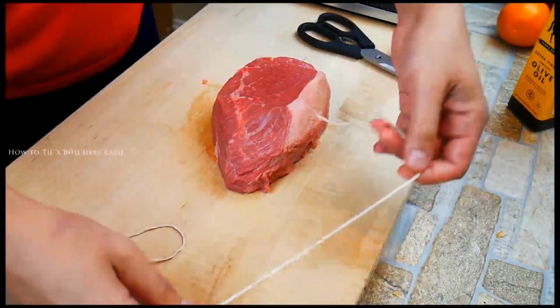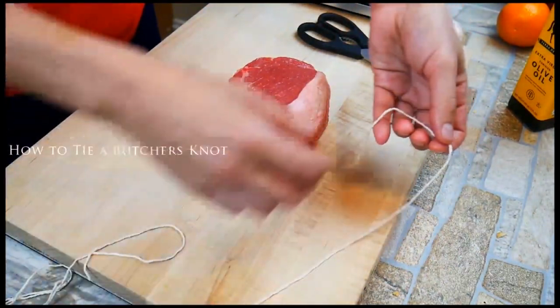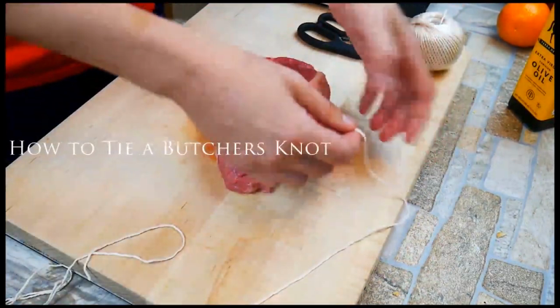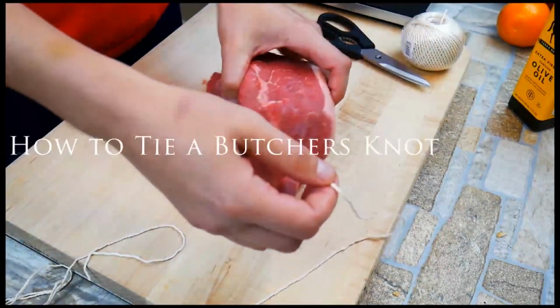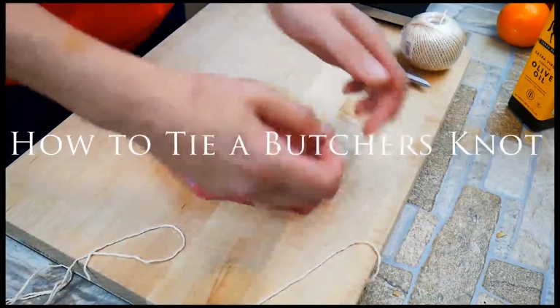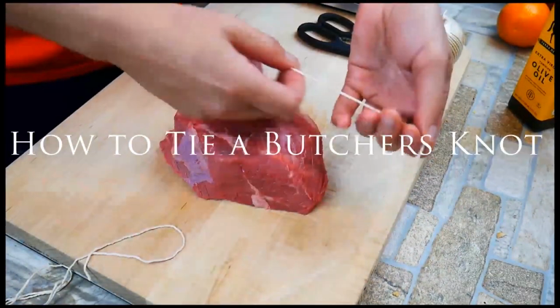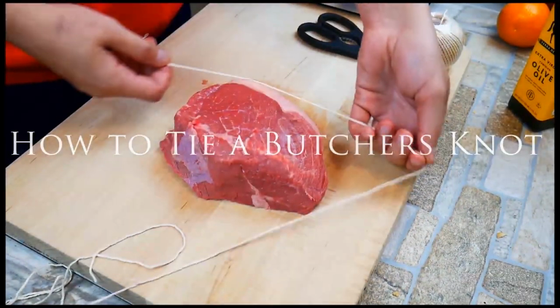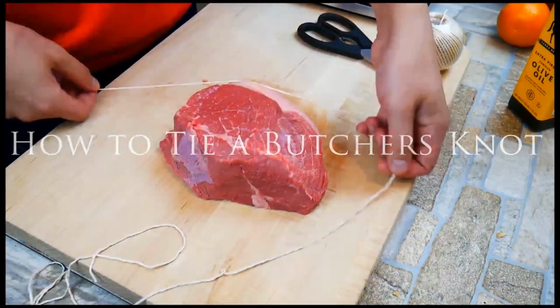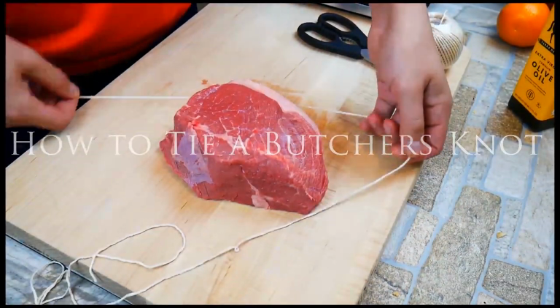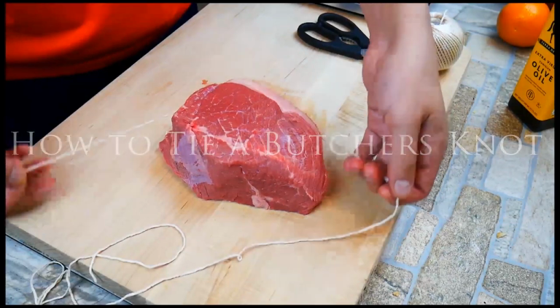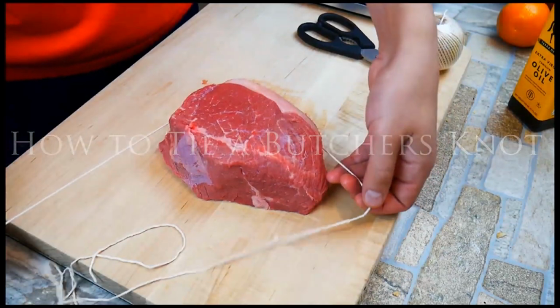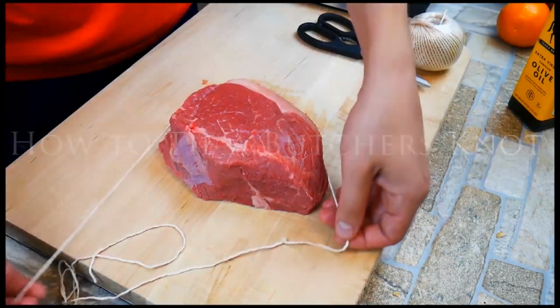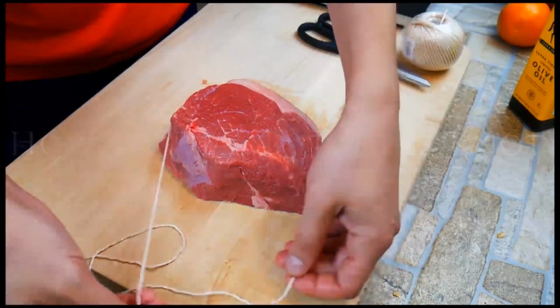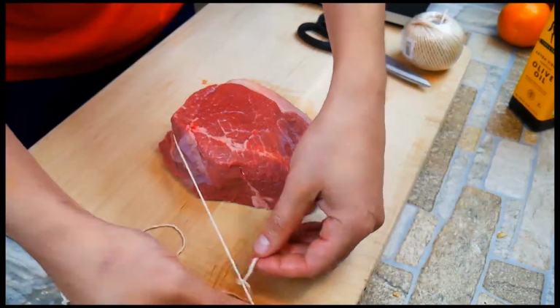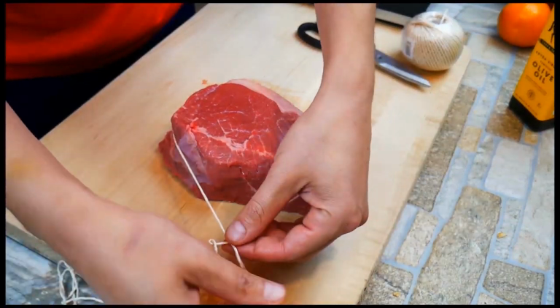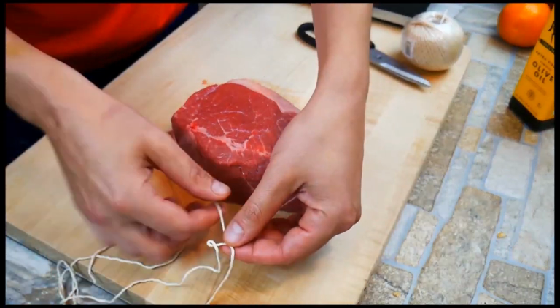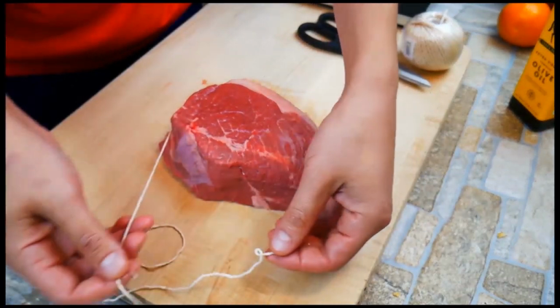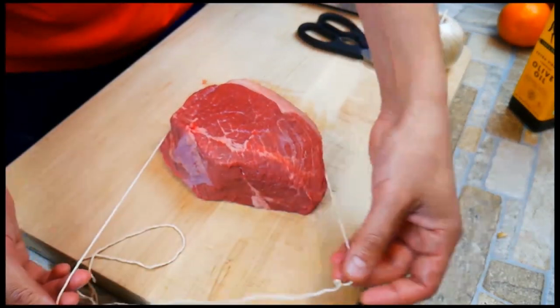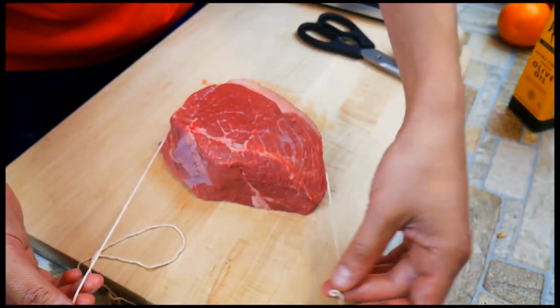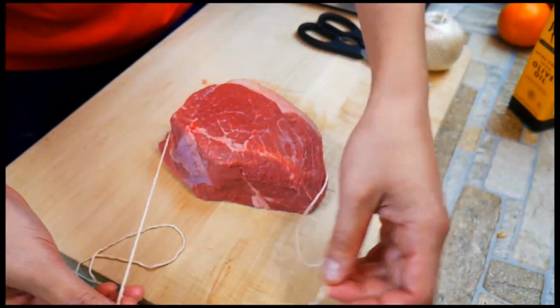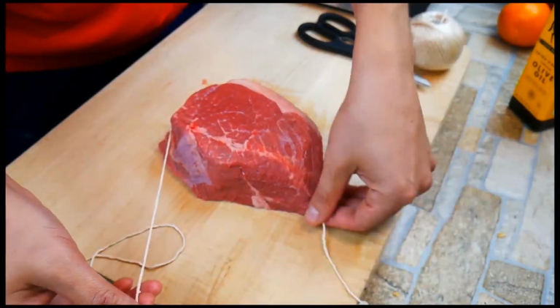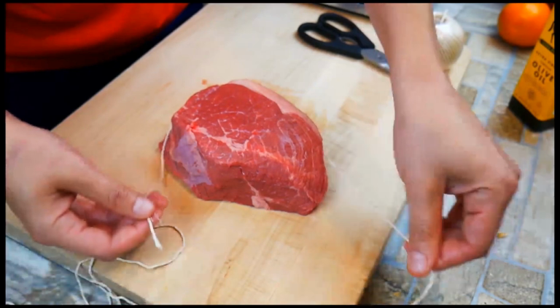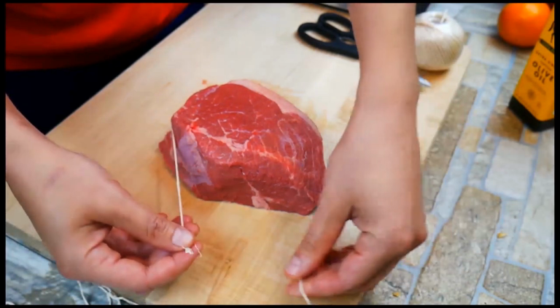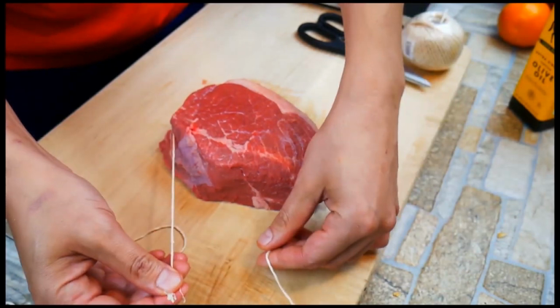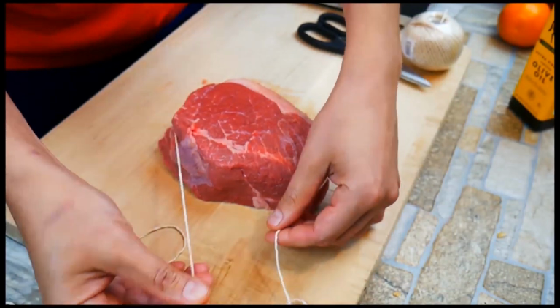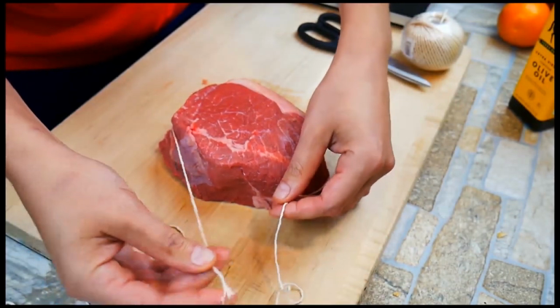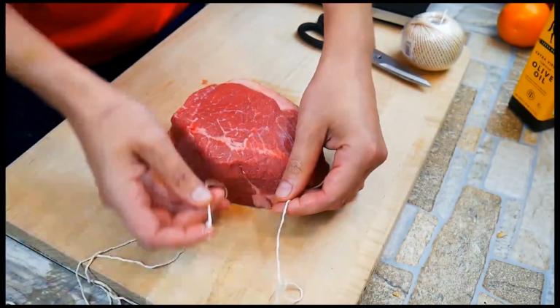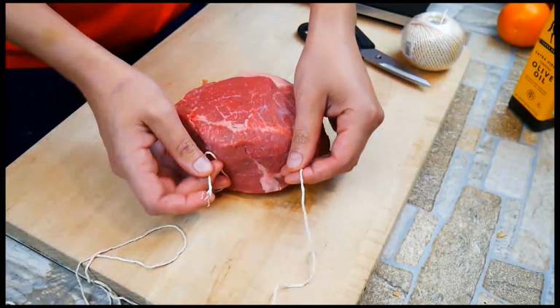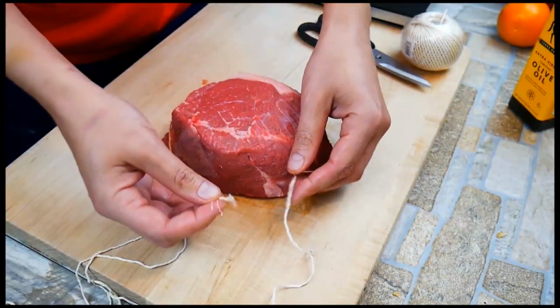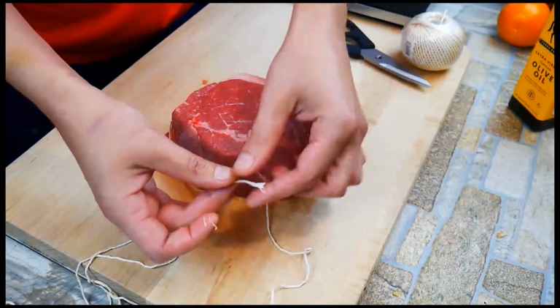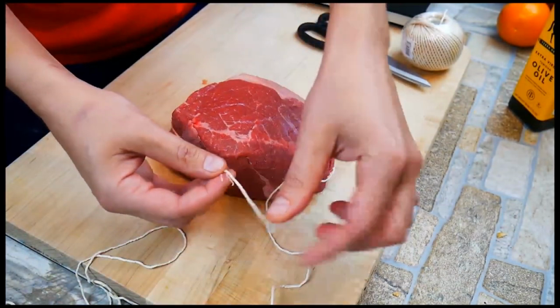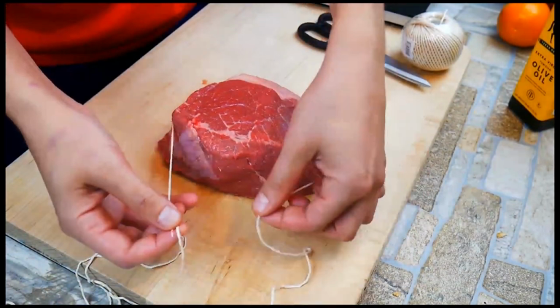On the way to trussing for a perfect roast, we need to start by tying a butcher's knot. This is something you guys have been doing your entire life — tying your shoes — except with a small little addition here. What's cool about this knot is you'll be able to use it on lots of other things in life.